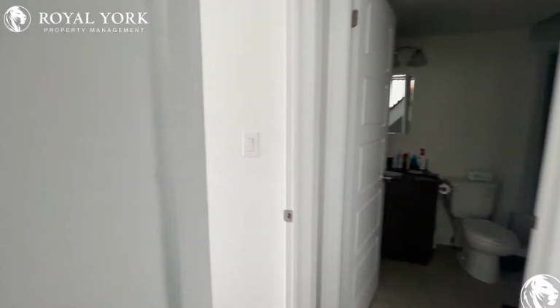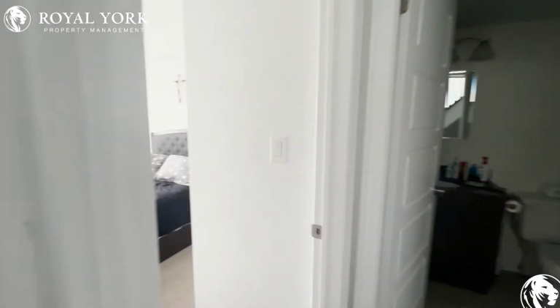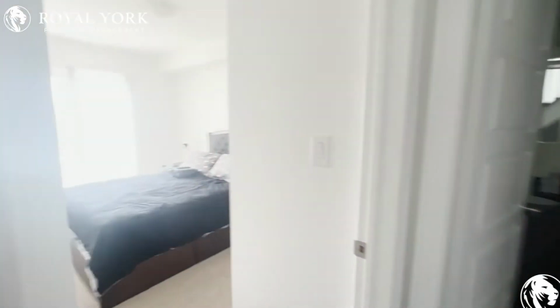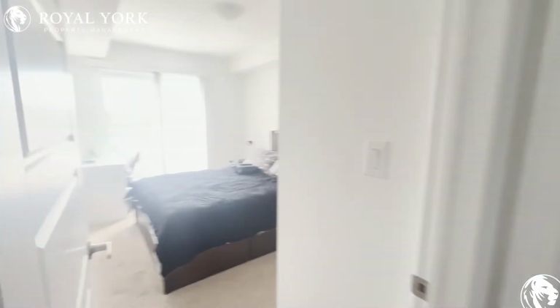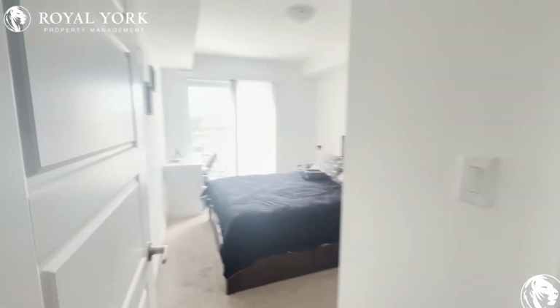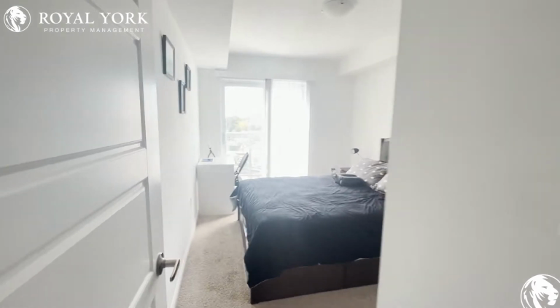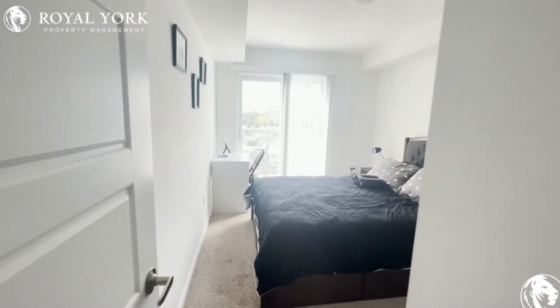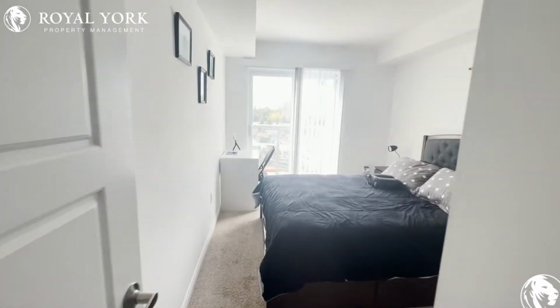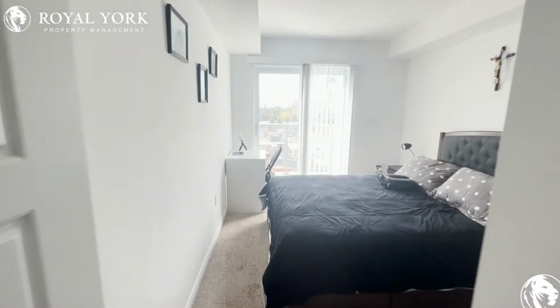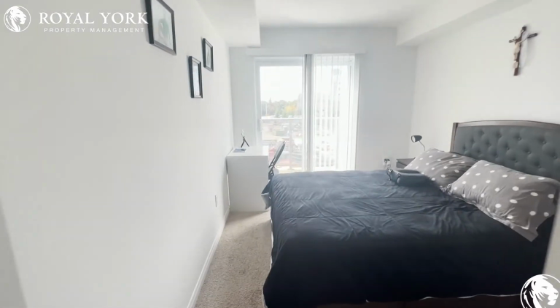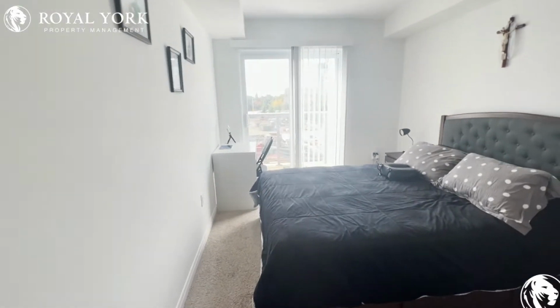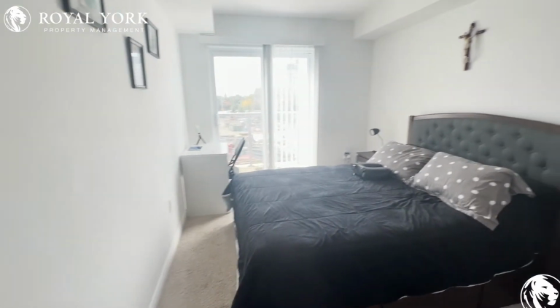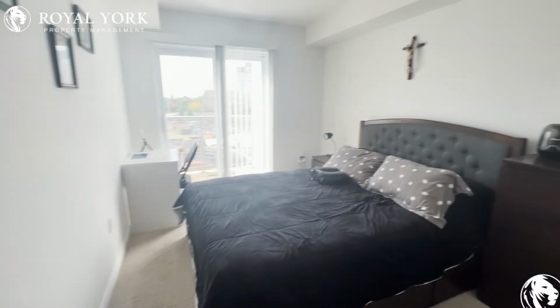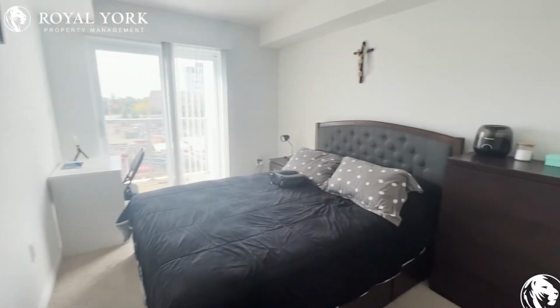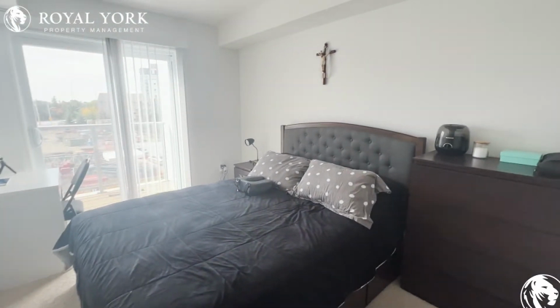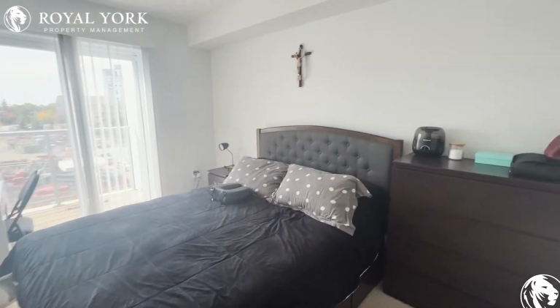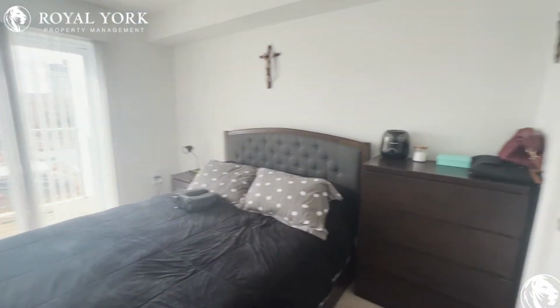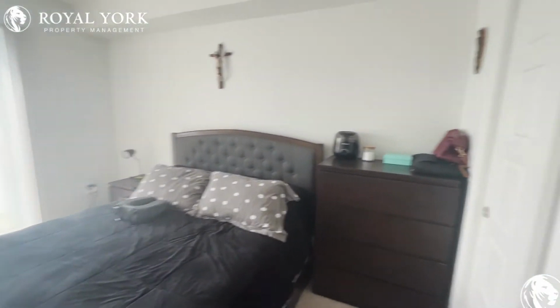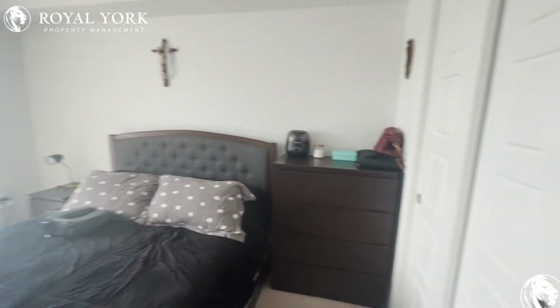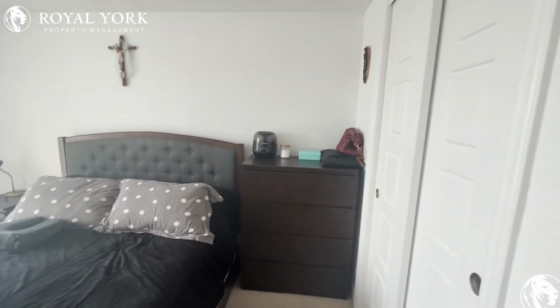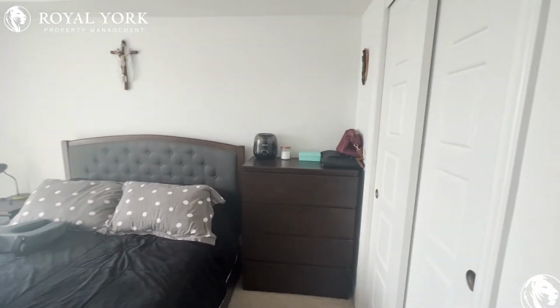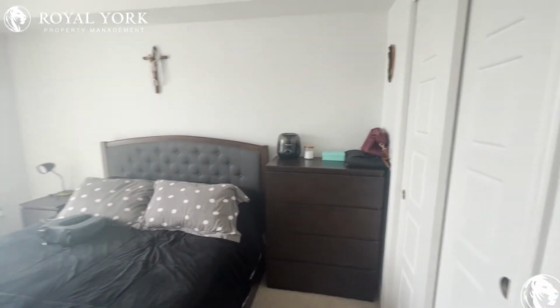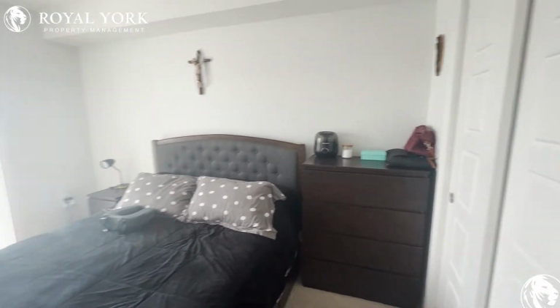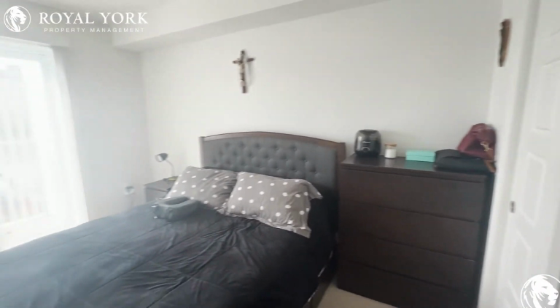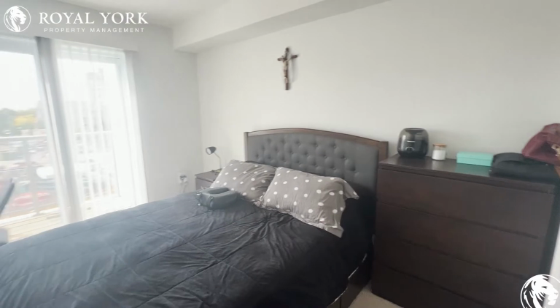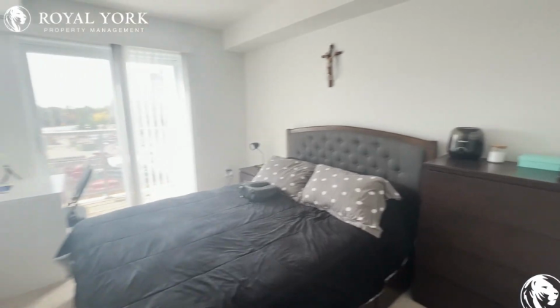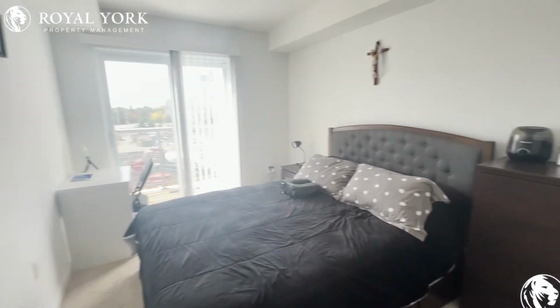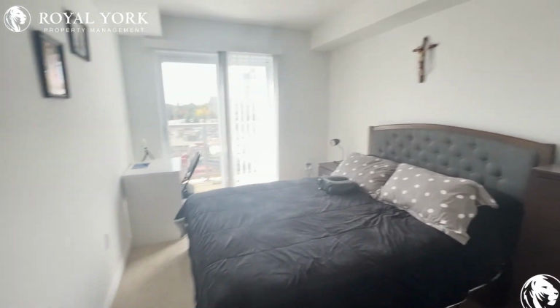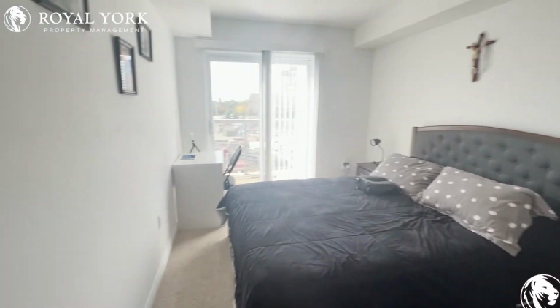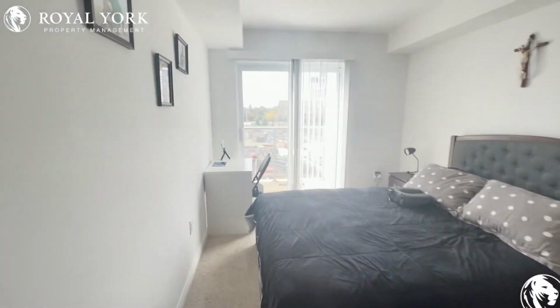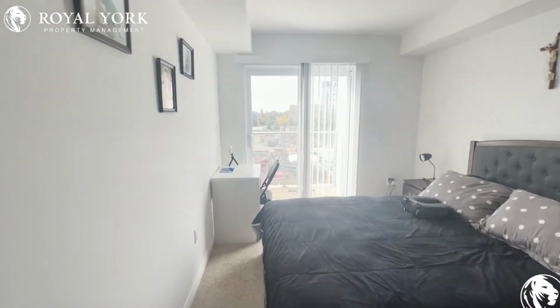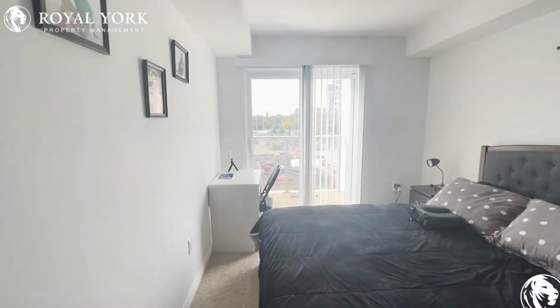Our master bedroom has ample room for pretty much your full bedroom set, with a nice terrace.